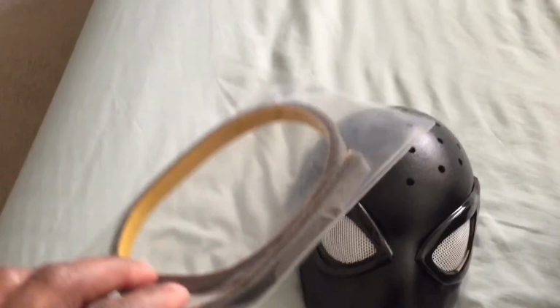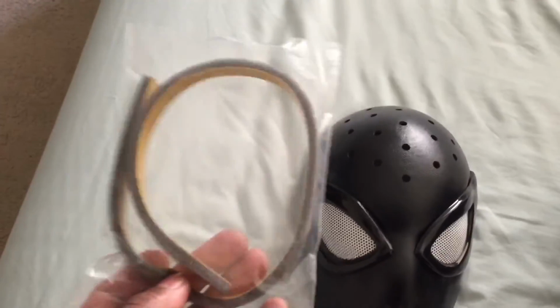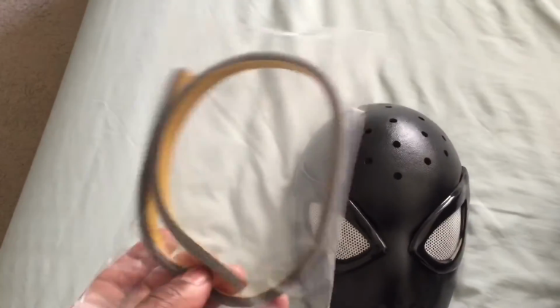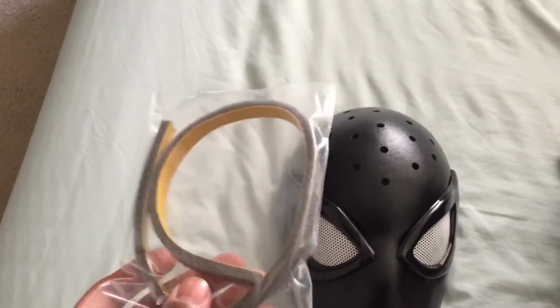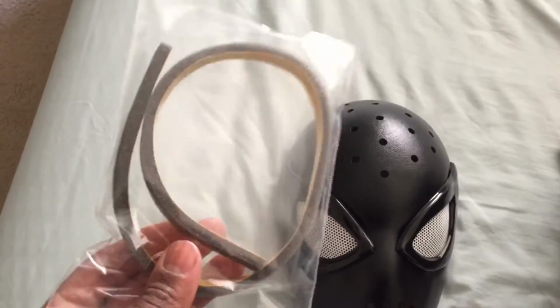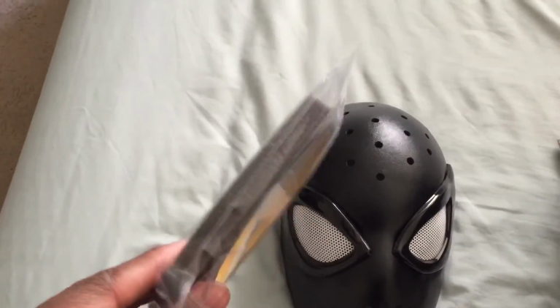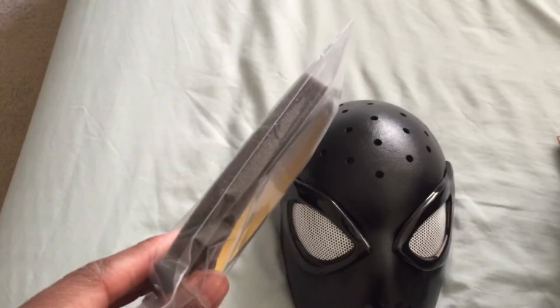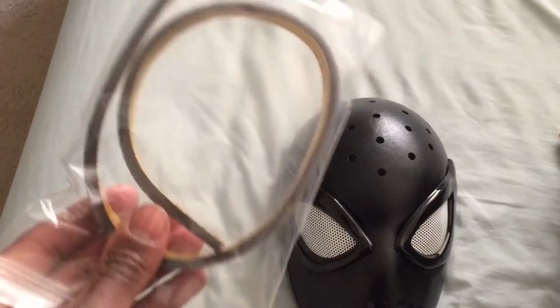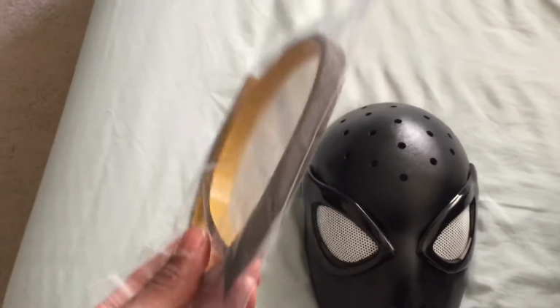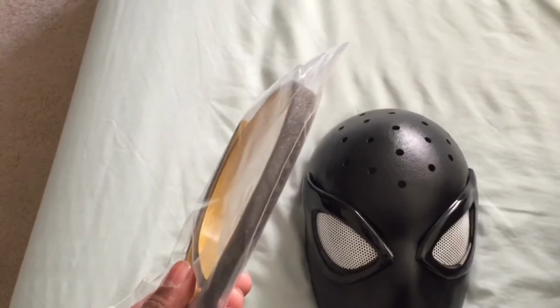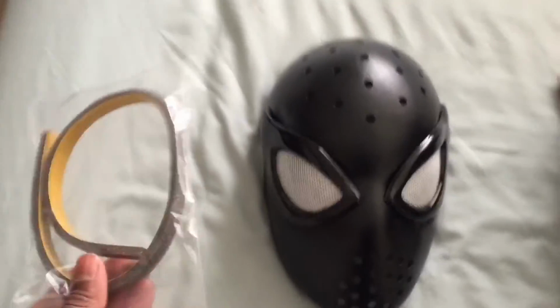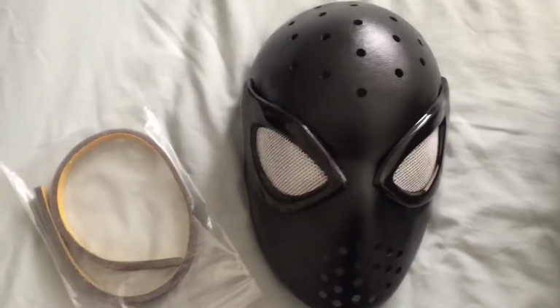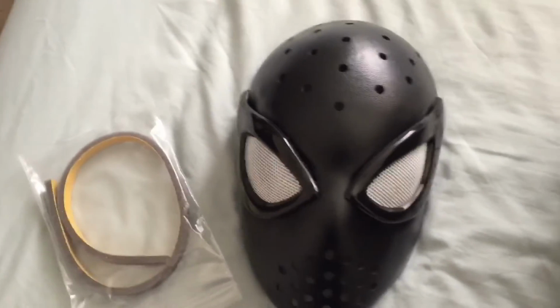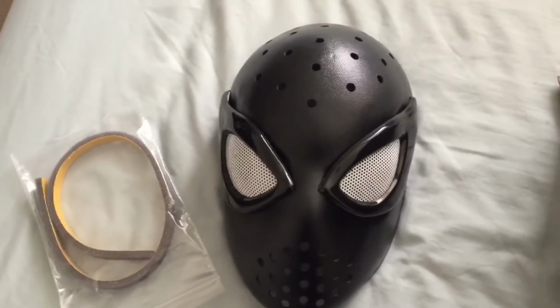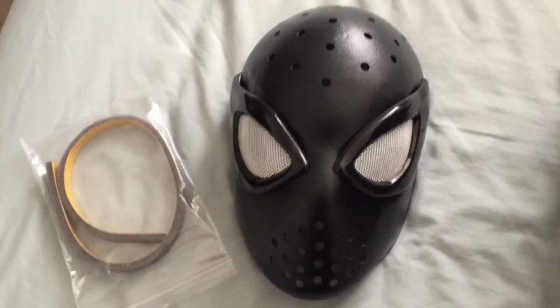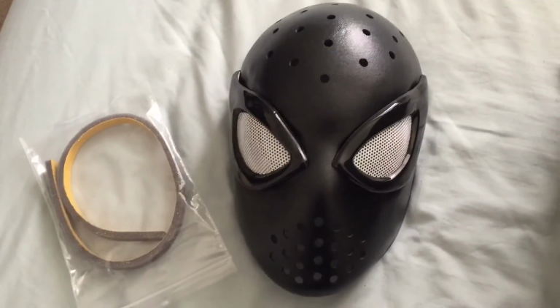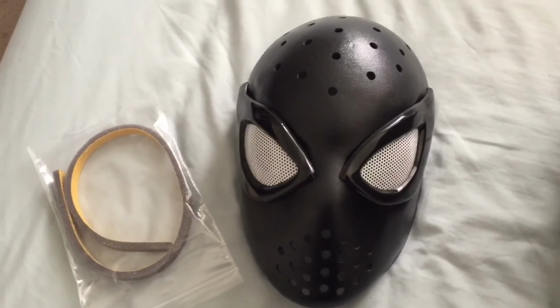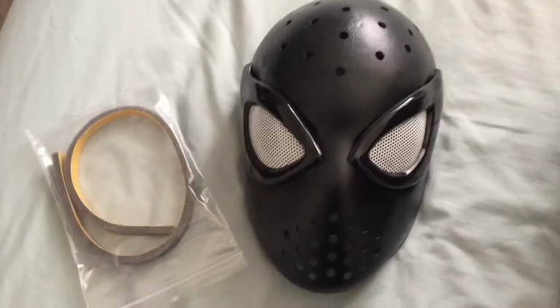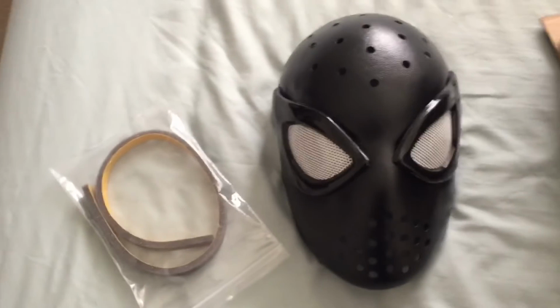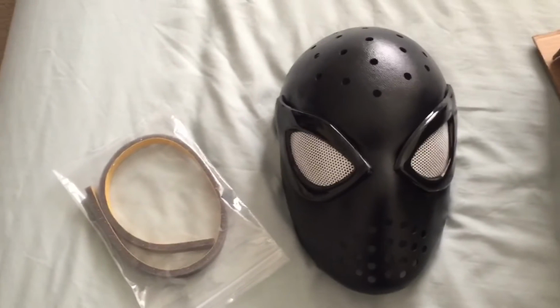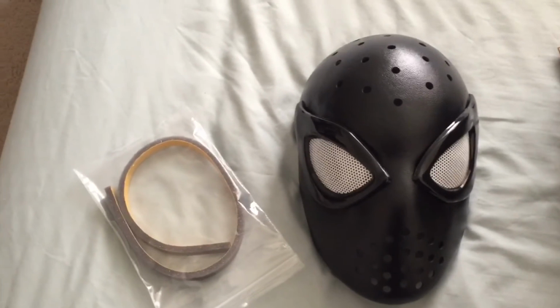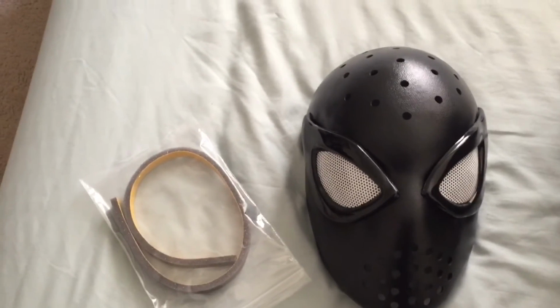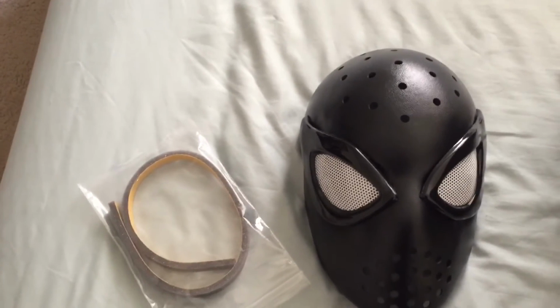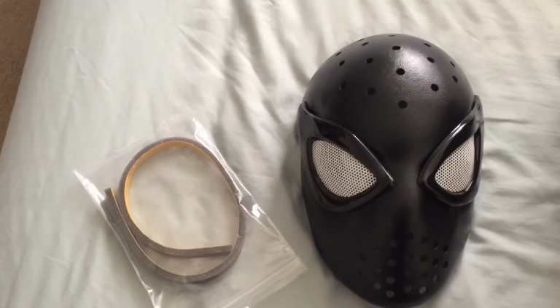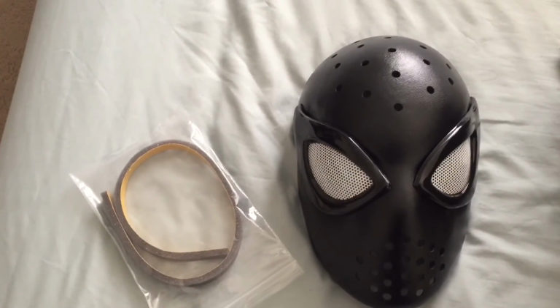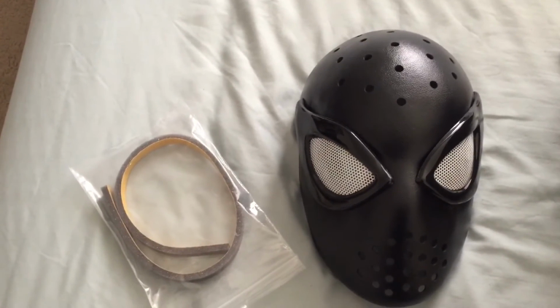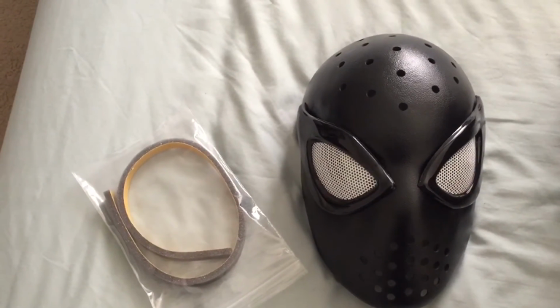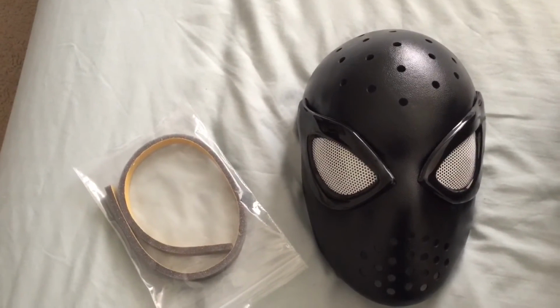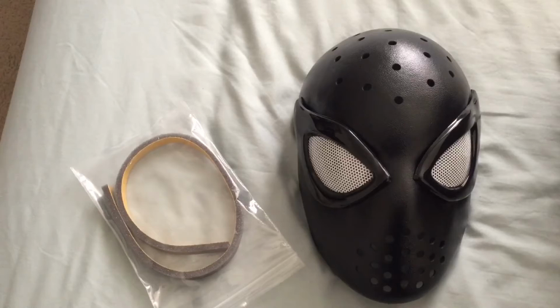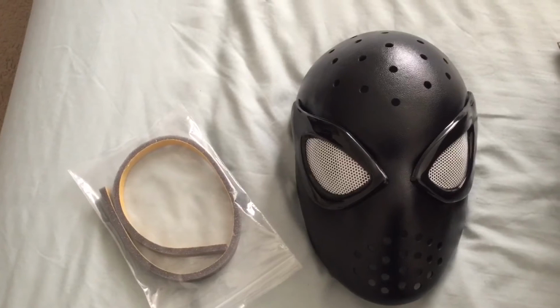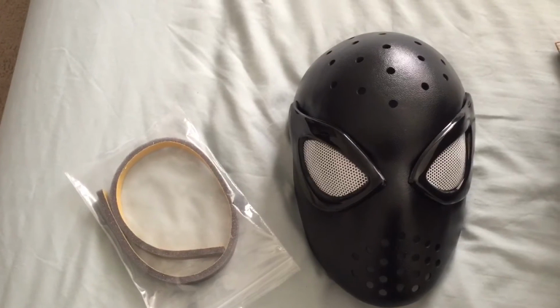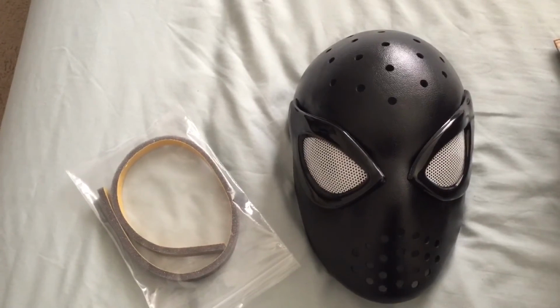I'm going to put this on the inside — I'm going to find the best place to put this cushion tape if I need it at all. It's cool that they included it. It took about two months to get it. I will be trying some other face shells out there. But once my outfit gets here — the Spider-Man outfit — I will do an unboxing of that.